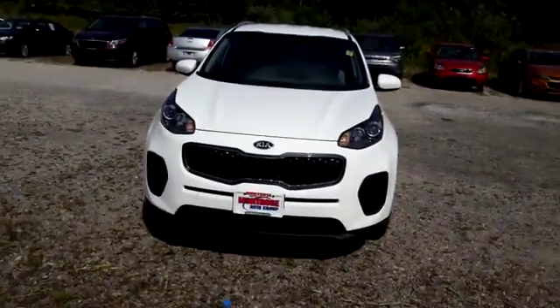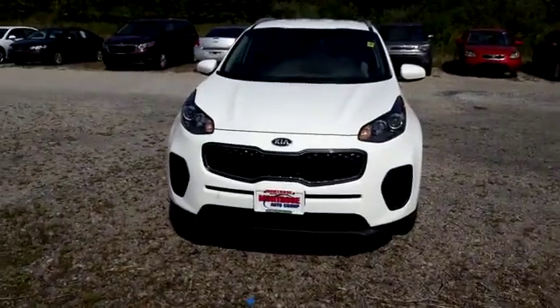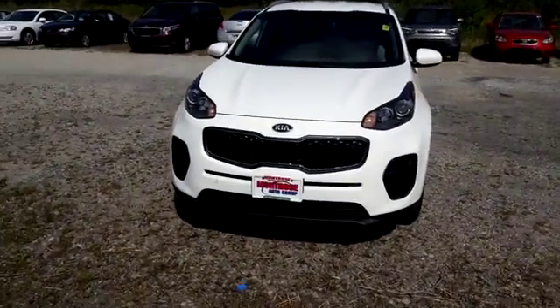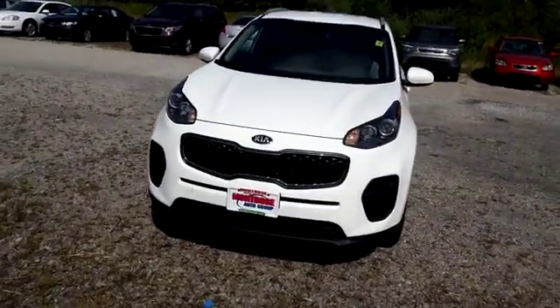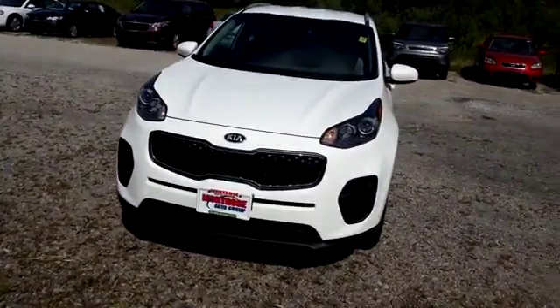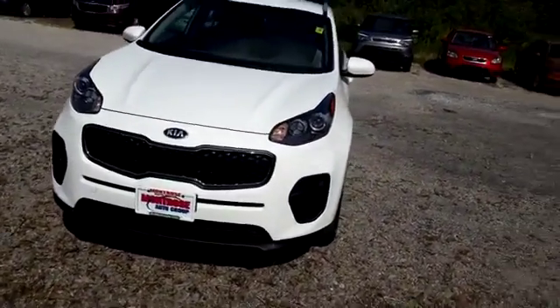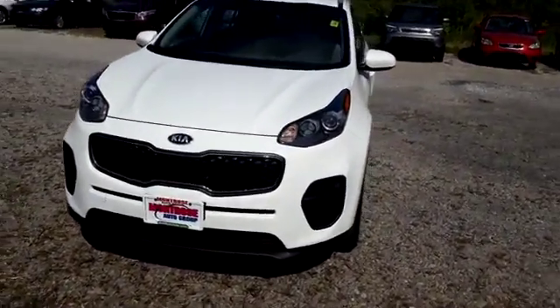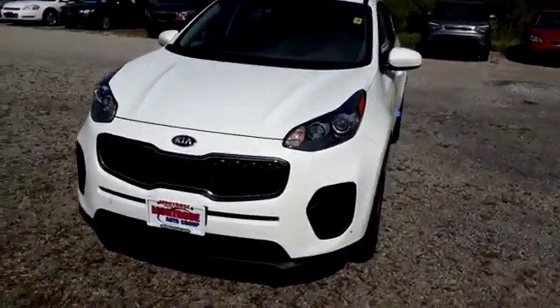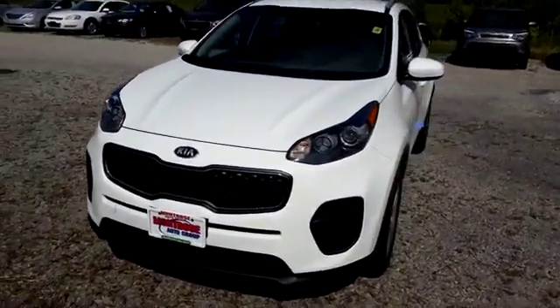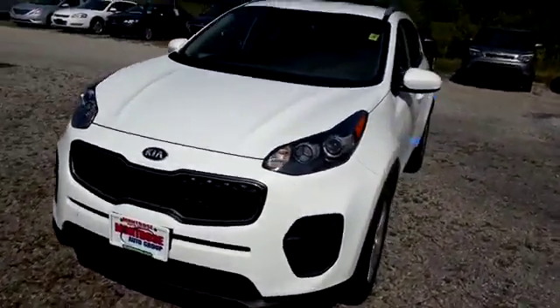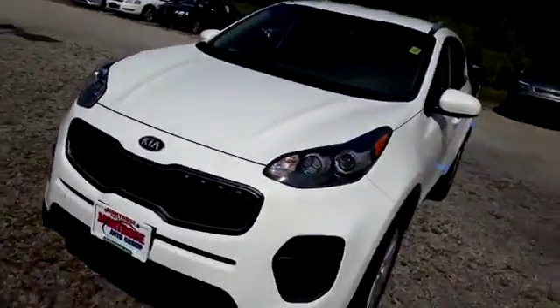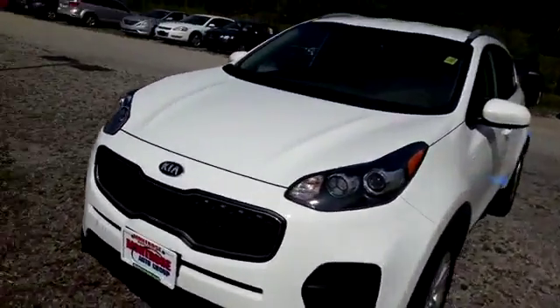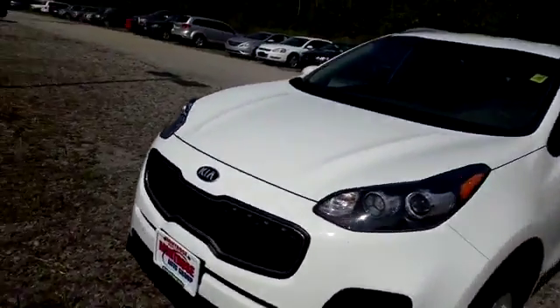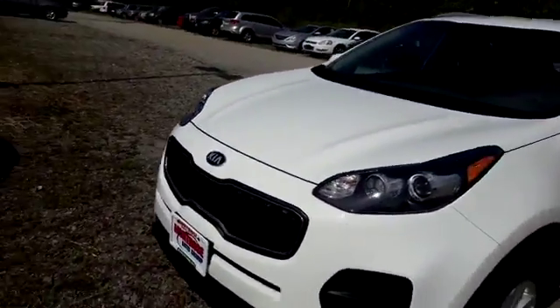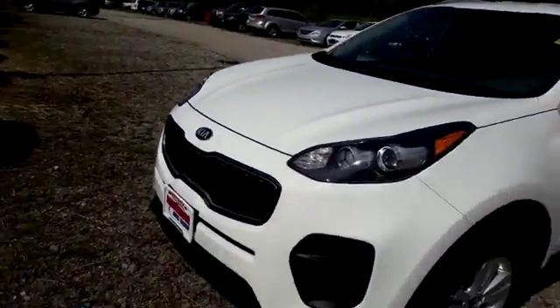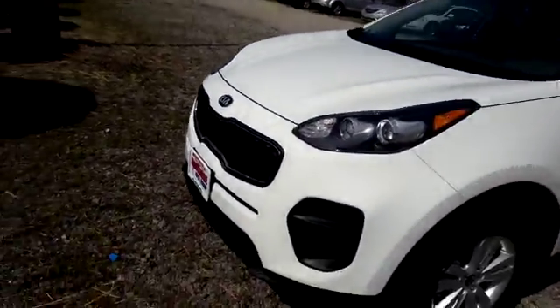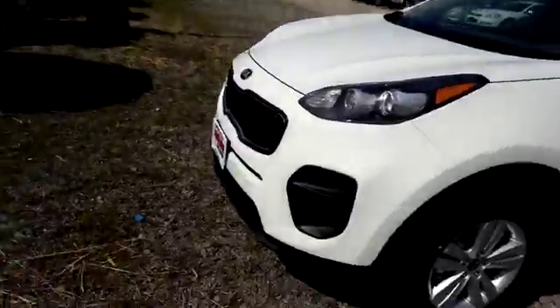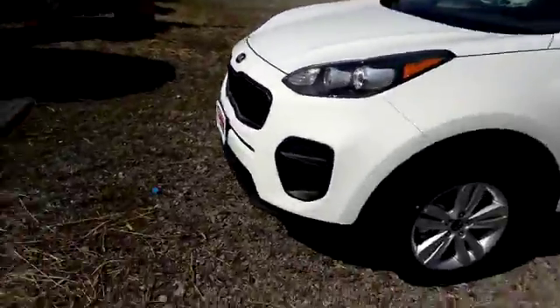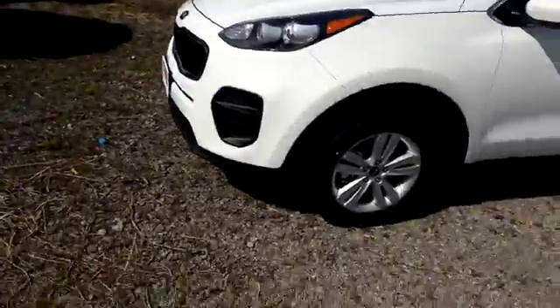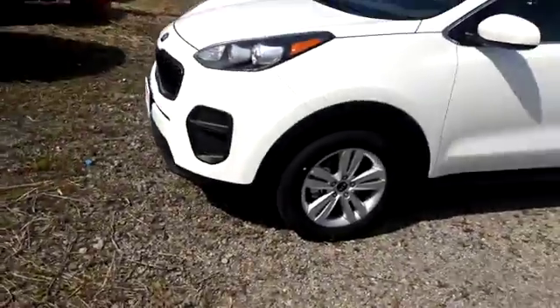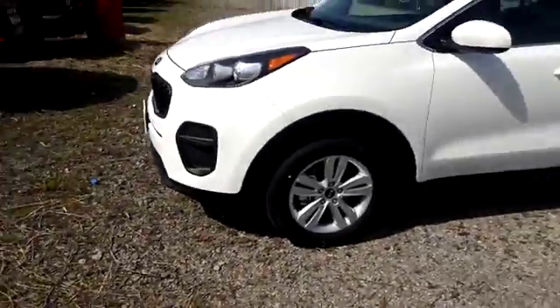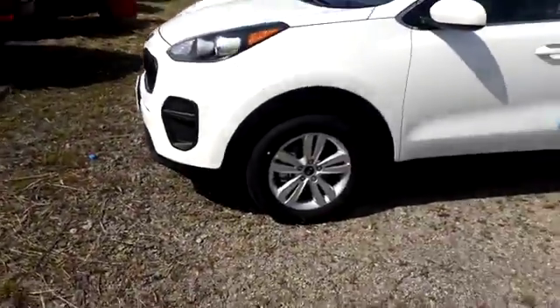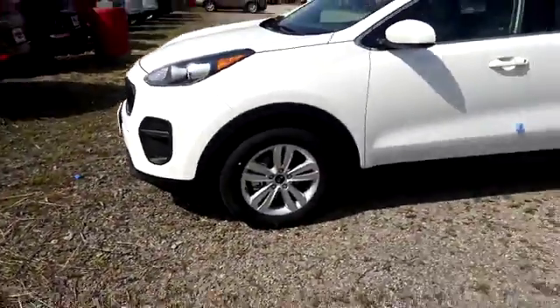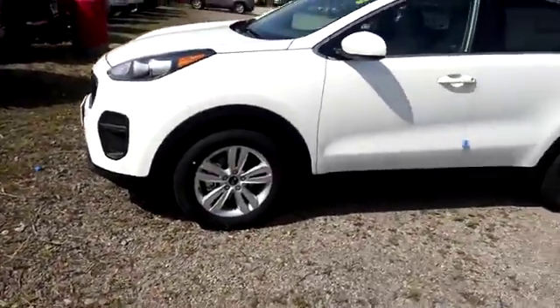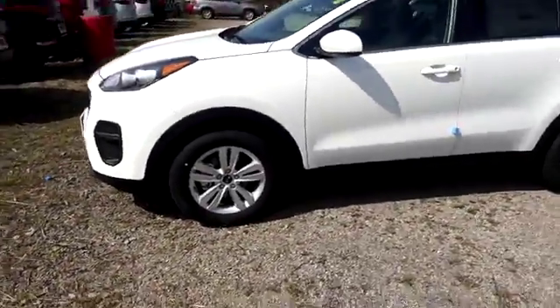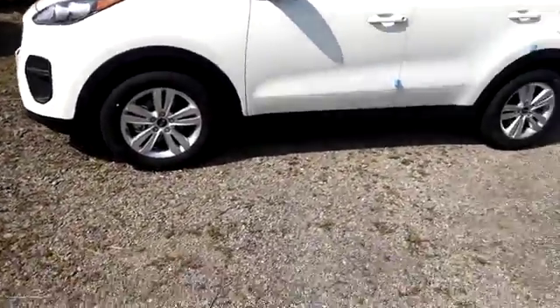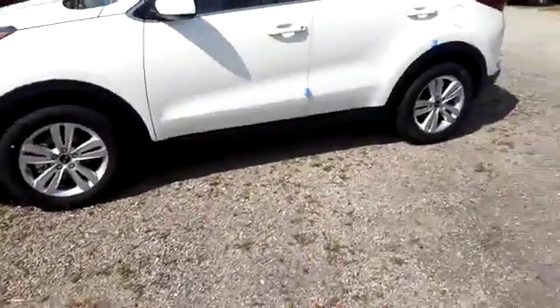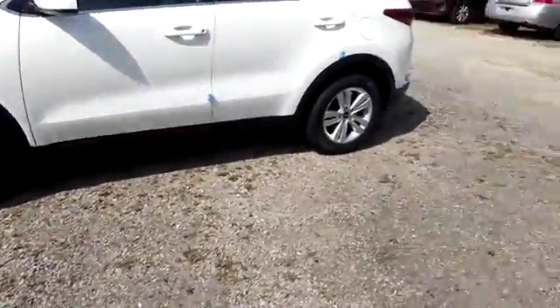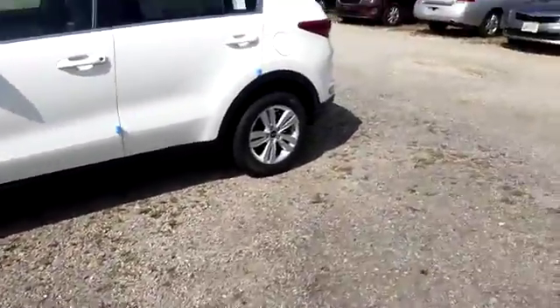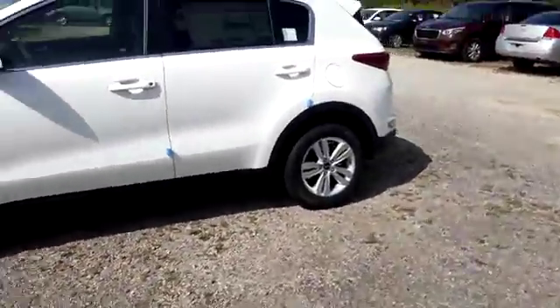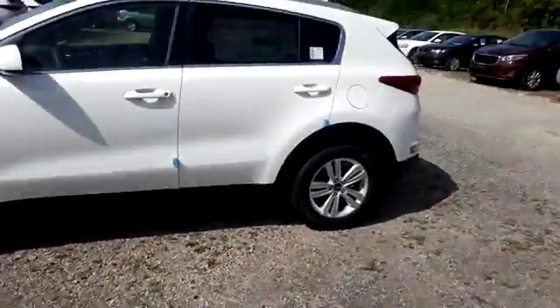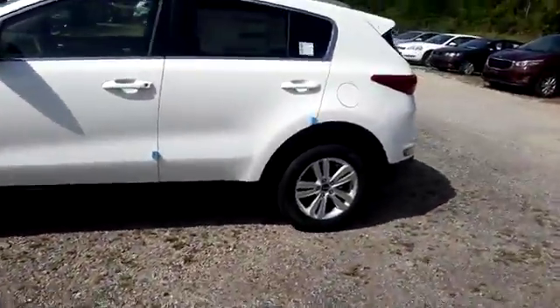Hello everyone, this is John from Montrose Kia, and today I'm taking us for a quick walk around of the 2018 Sportage LX.